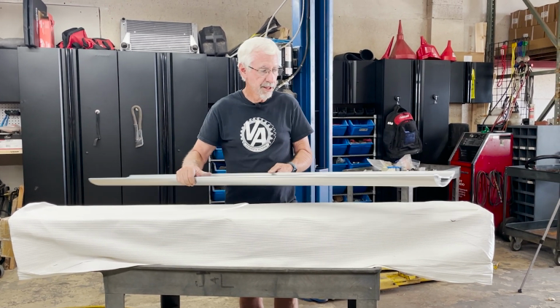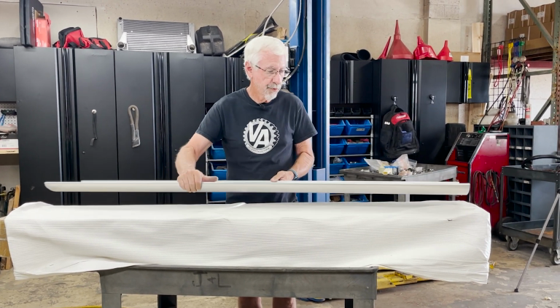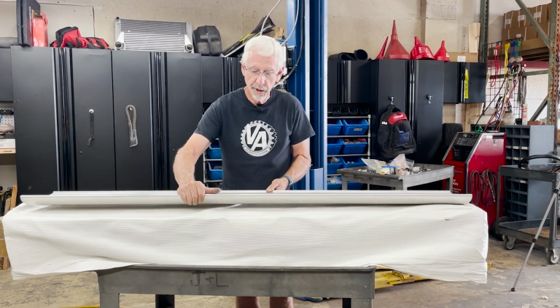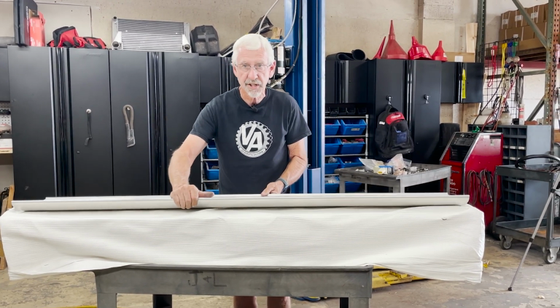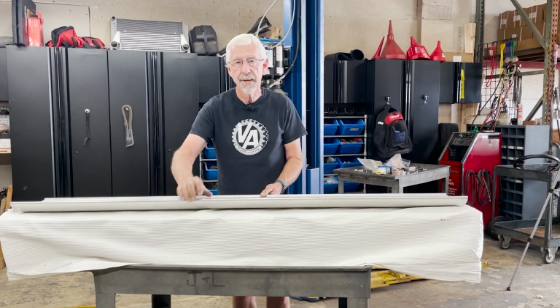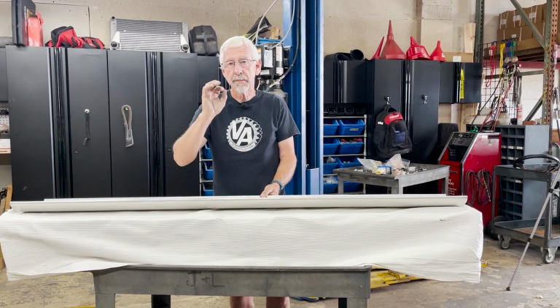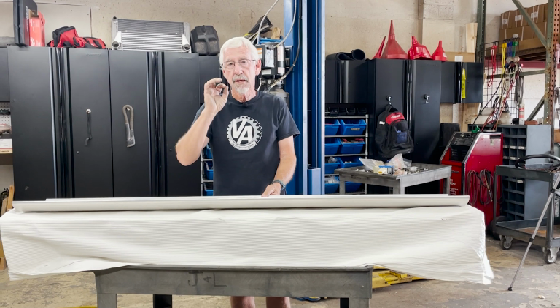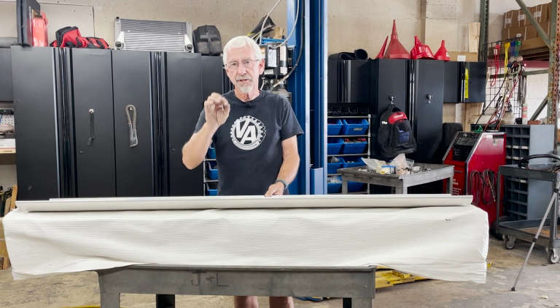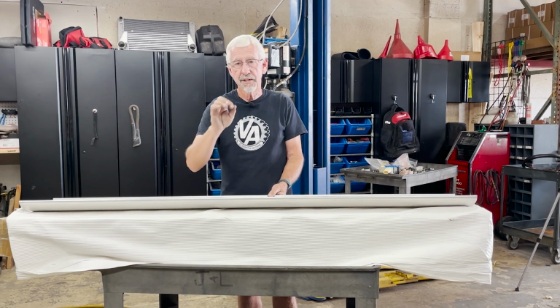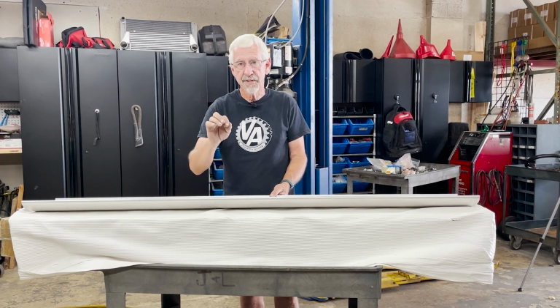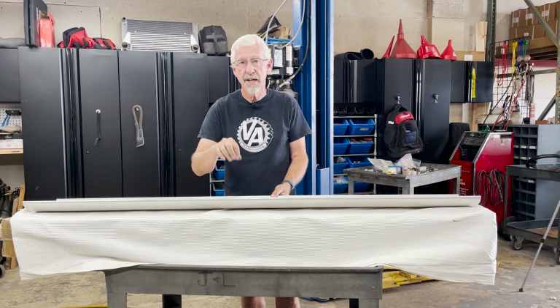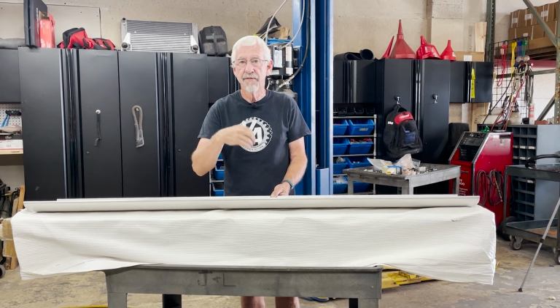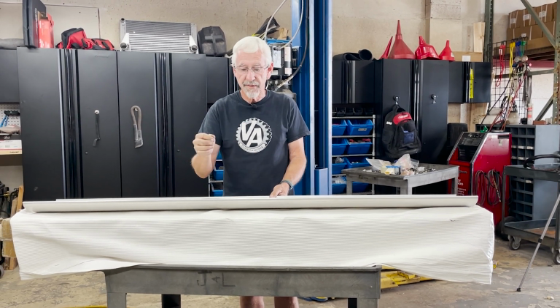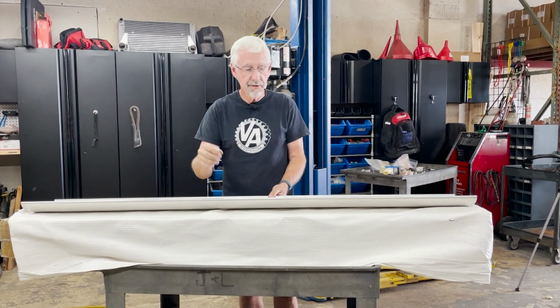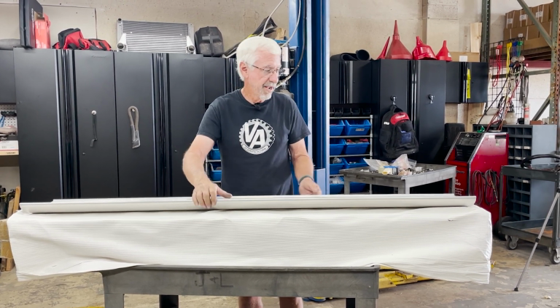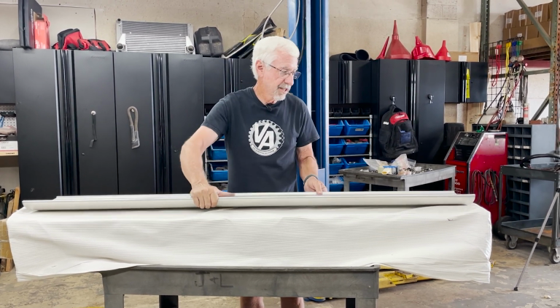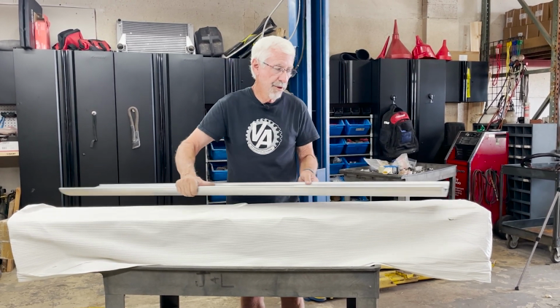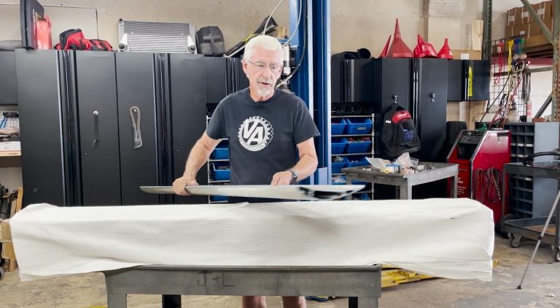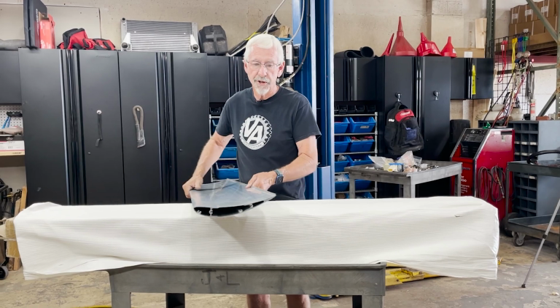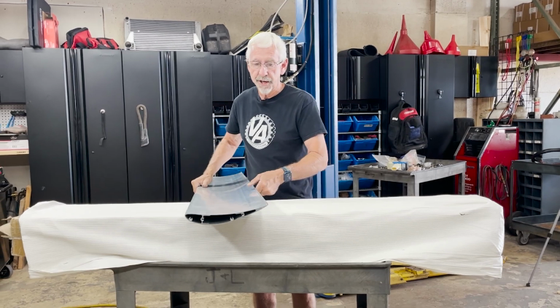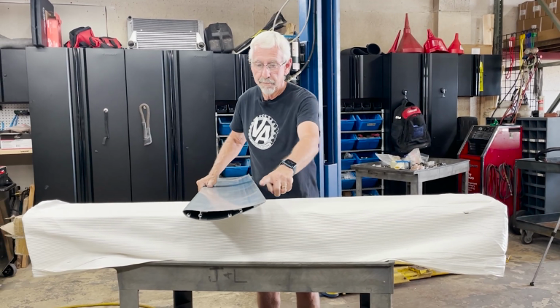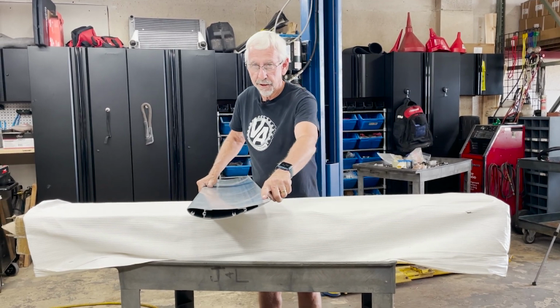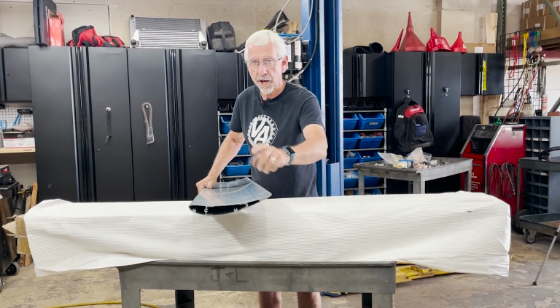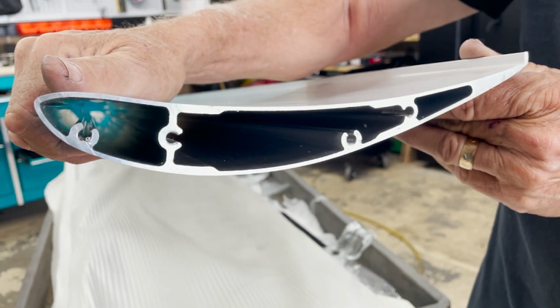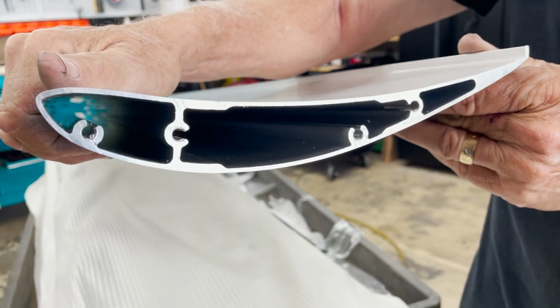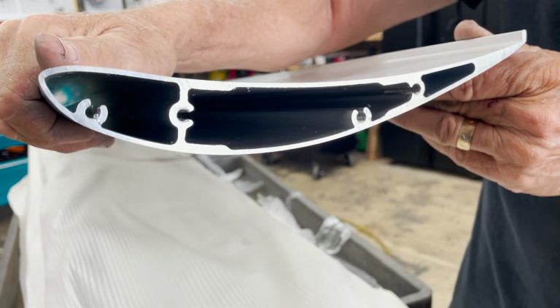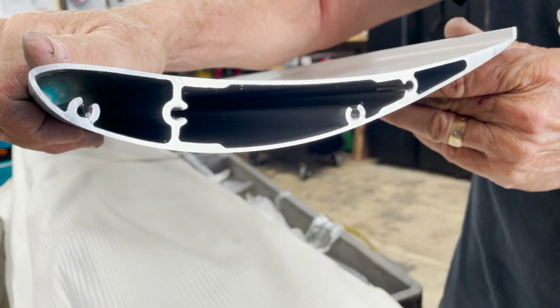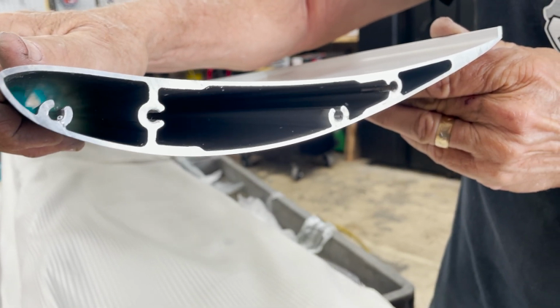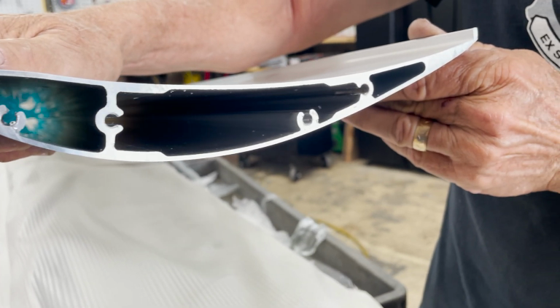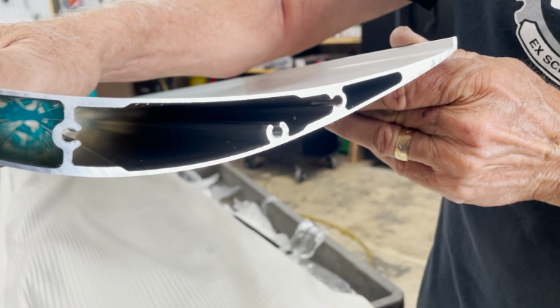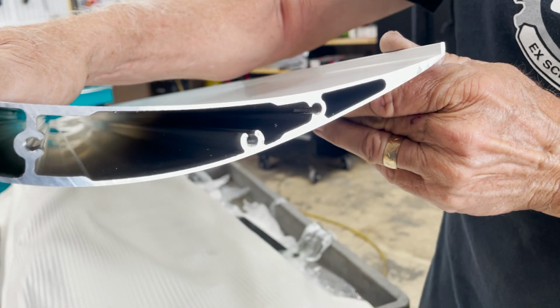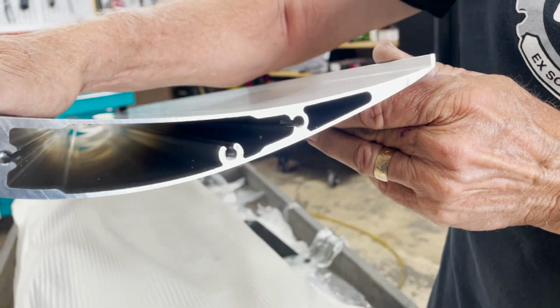Now these airfoils are really nice. They've been tested in CFD and they're very effective. They actually come with a quarter-inch gurney built in, which helps reduce drag, and it's really a nice setup.